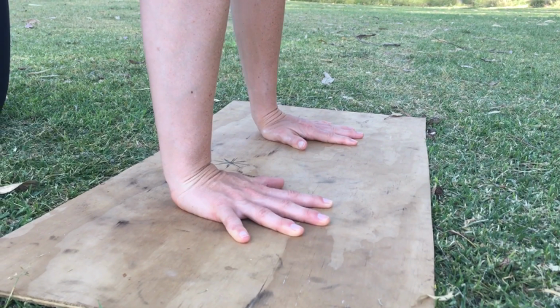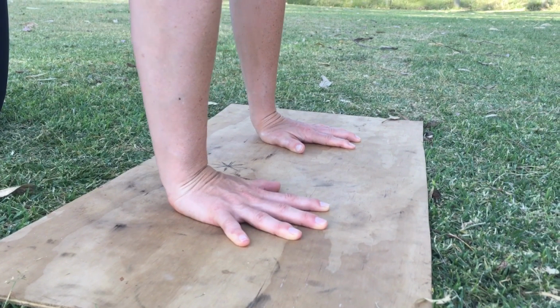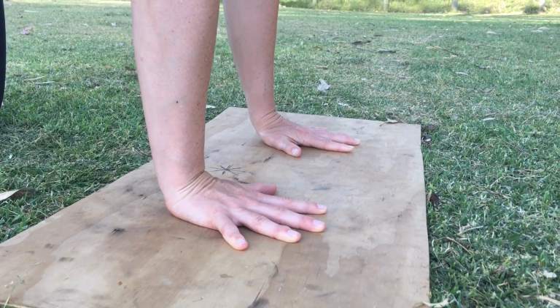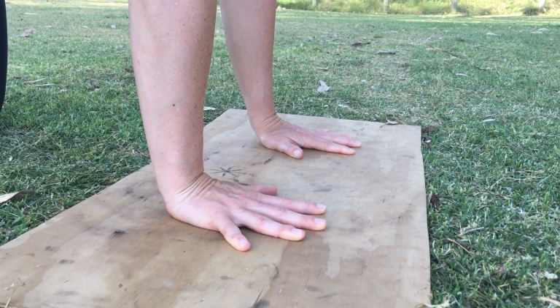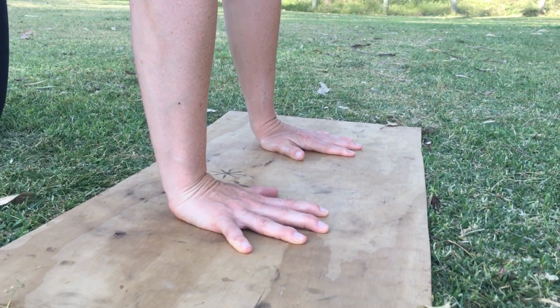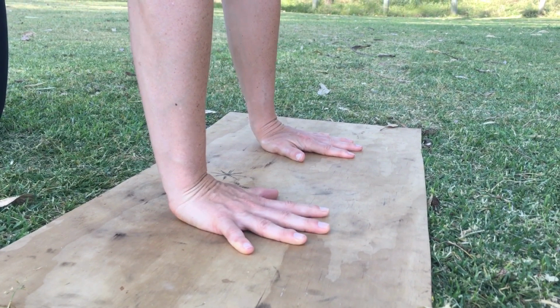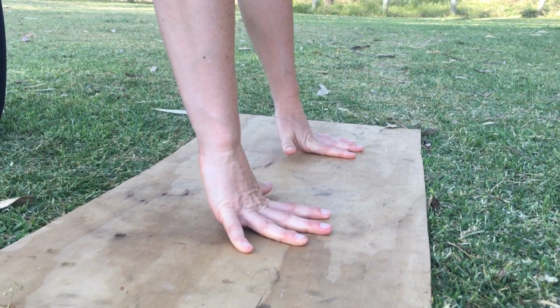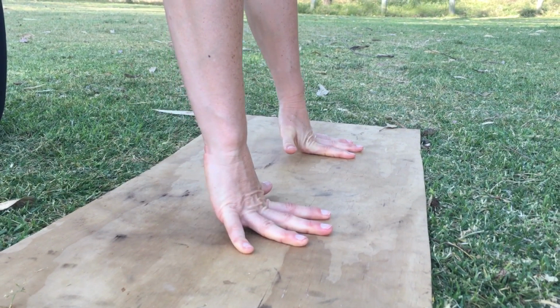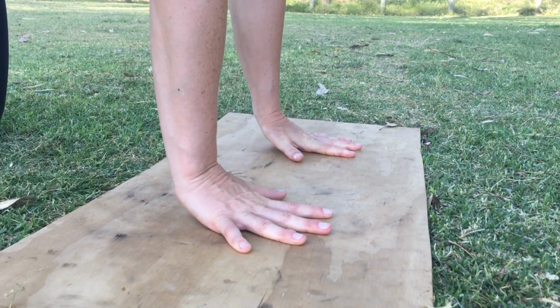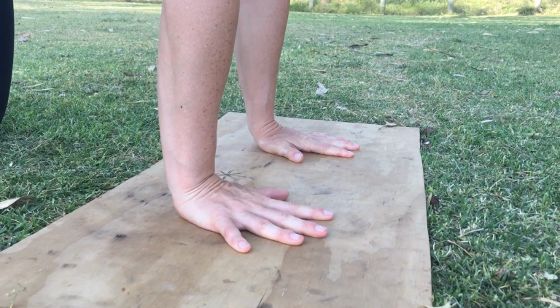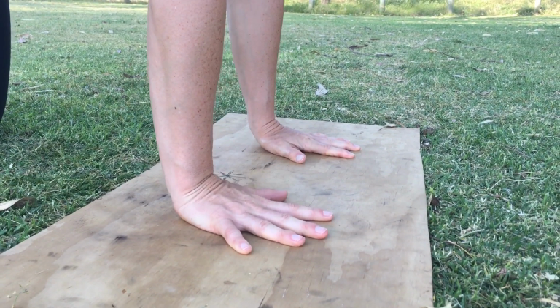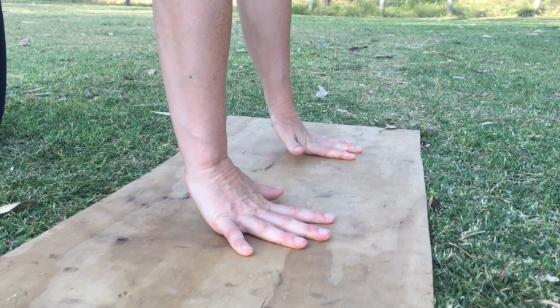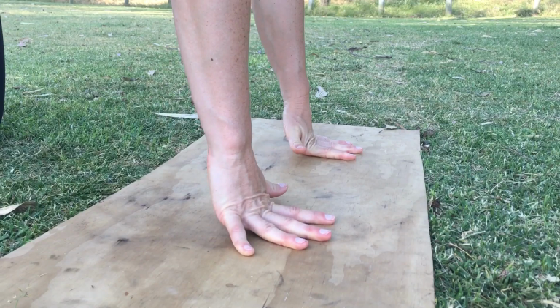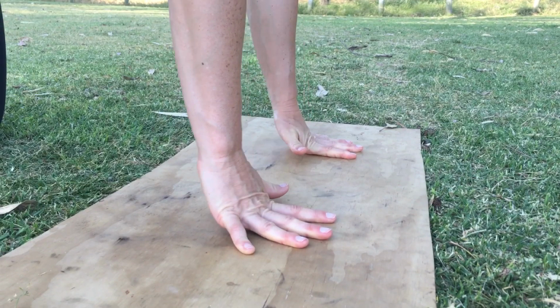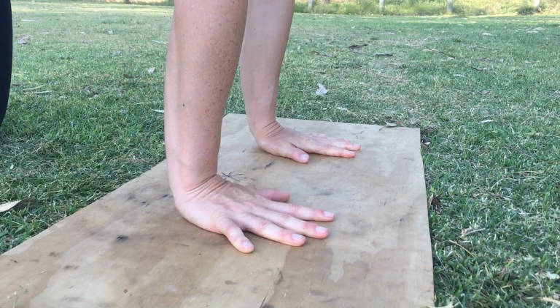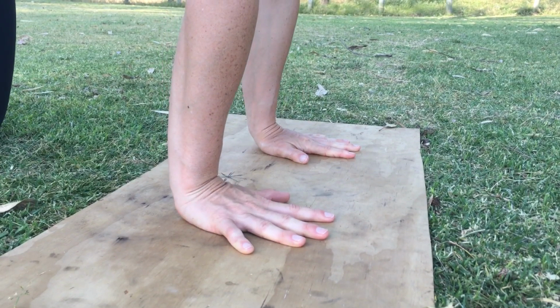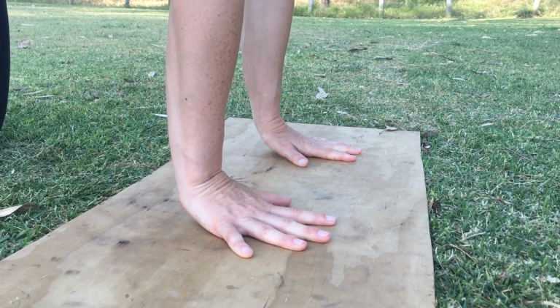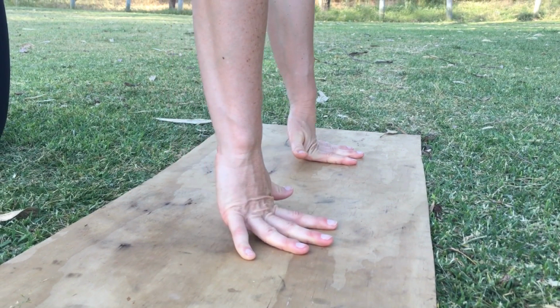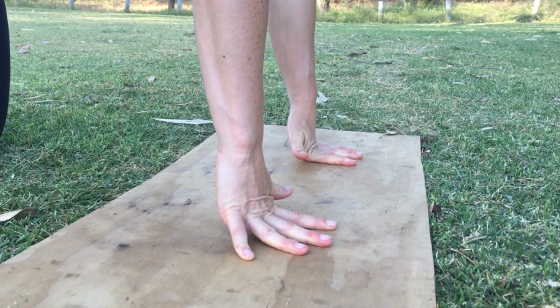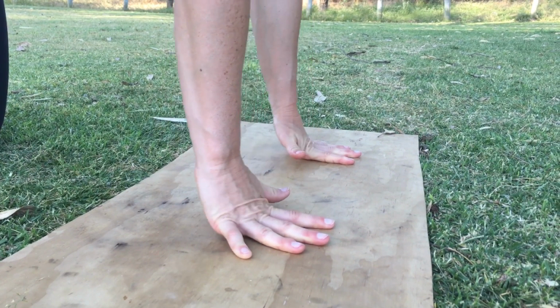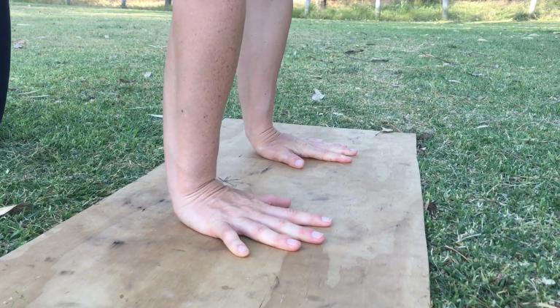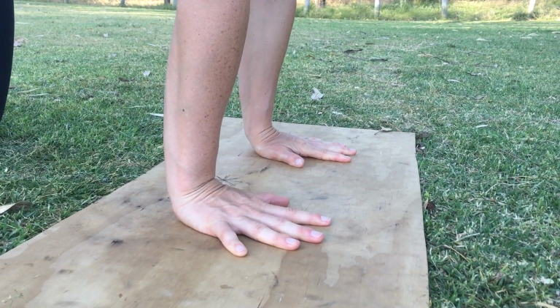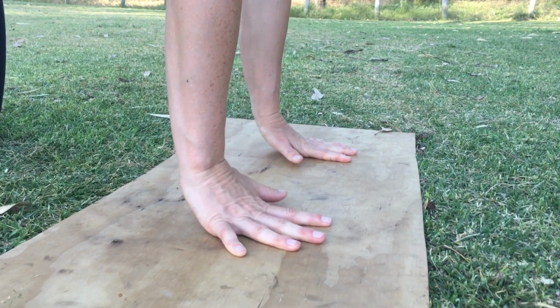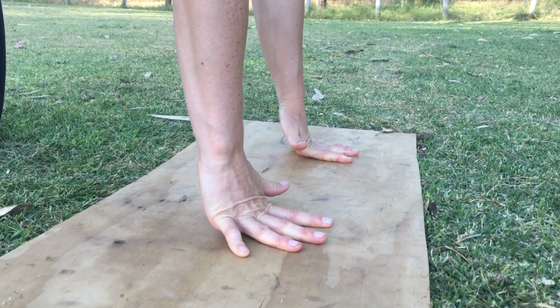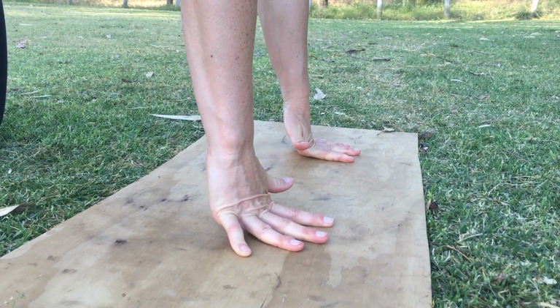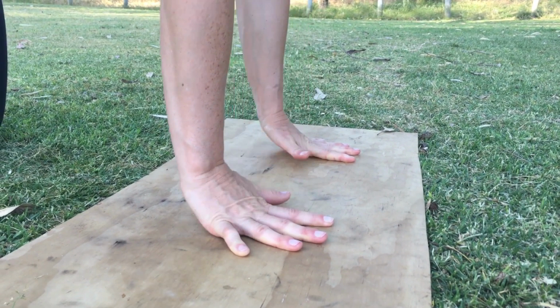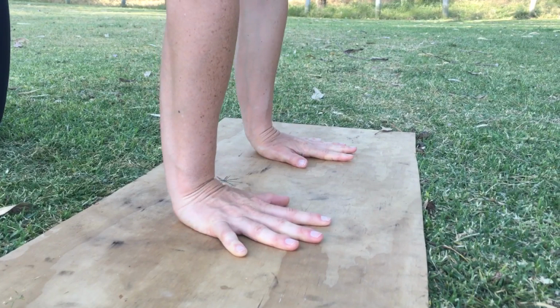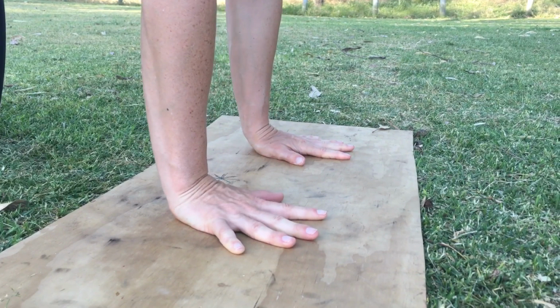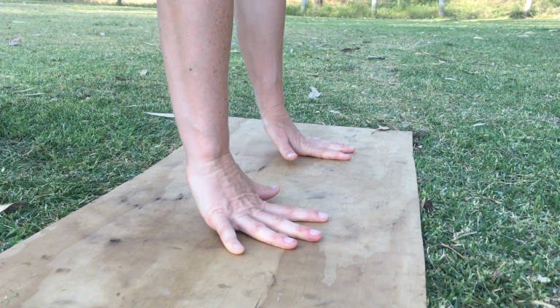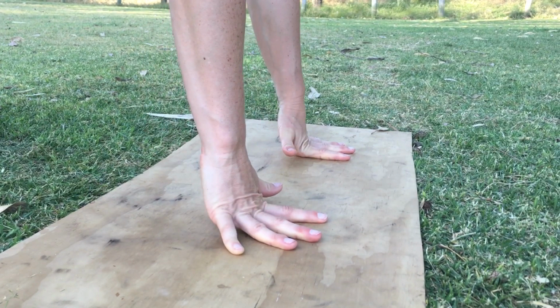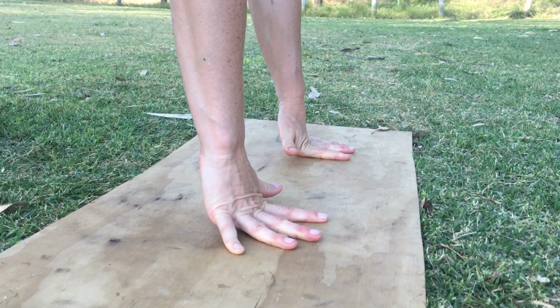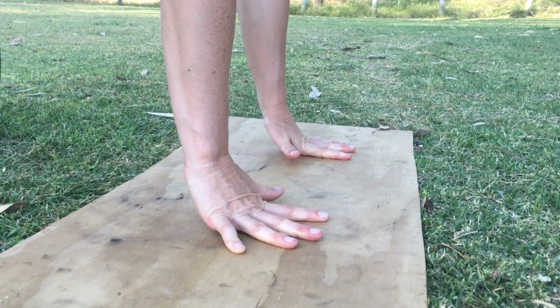Wrist conditioning: heel raises, pushing the ball of the hand into the ground and extending the heel of the hand as high as possible, contracting through the forearms. Do sets of 10 to 20 for as many sets as possible.